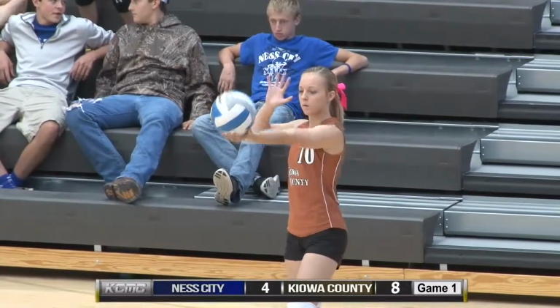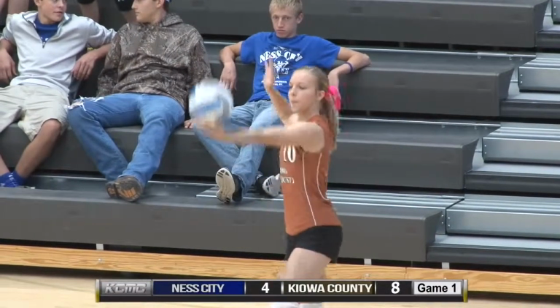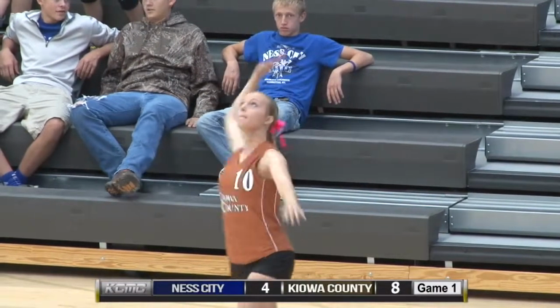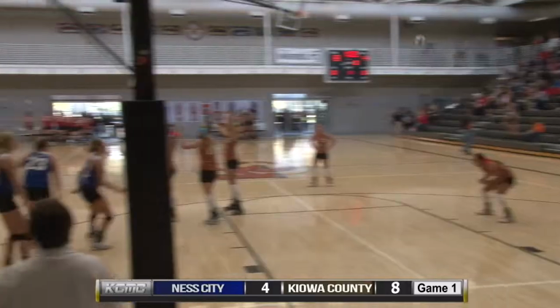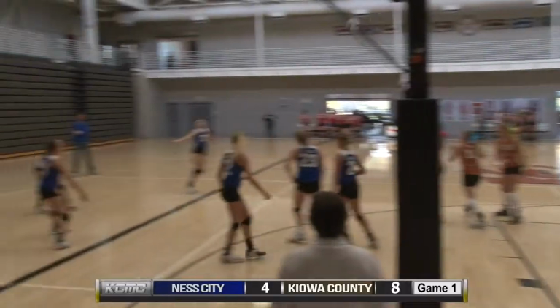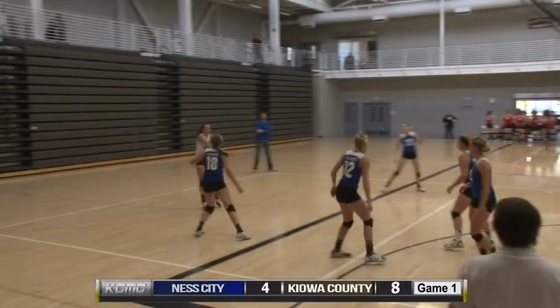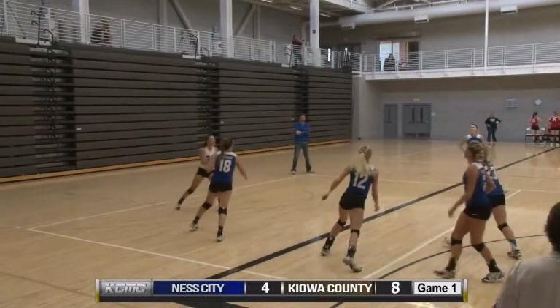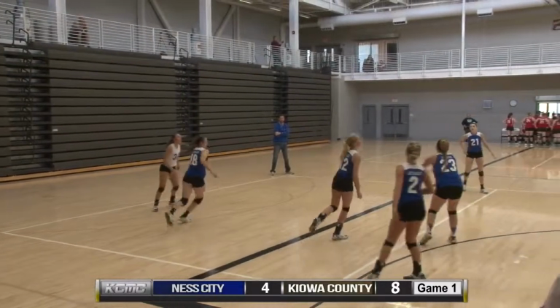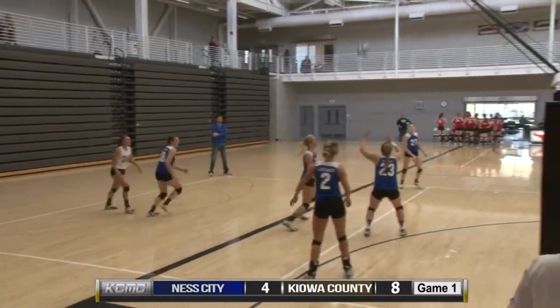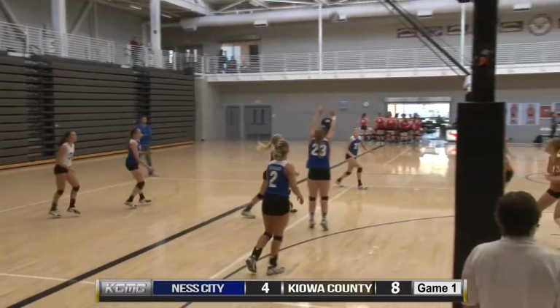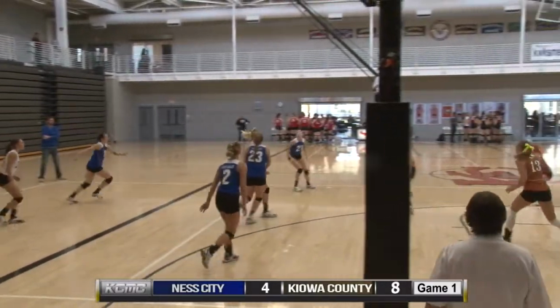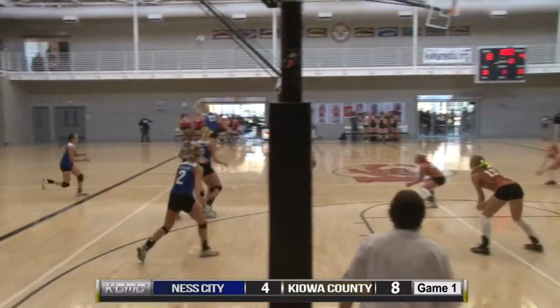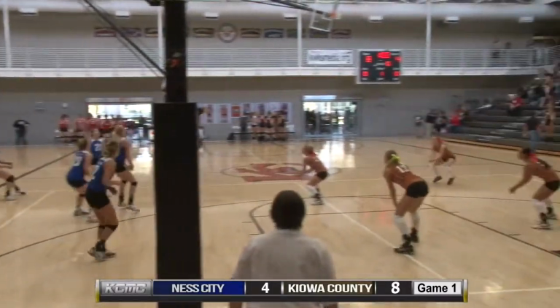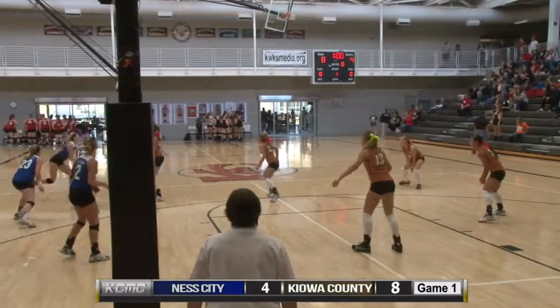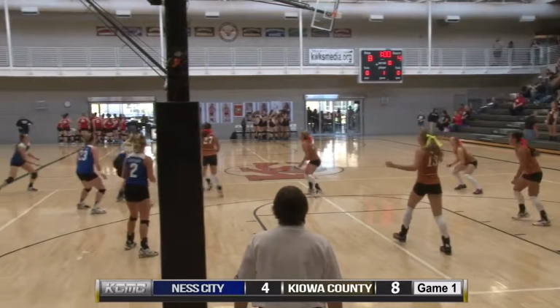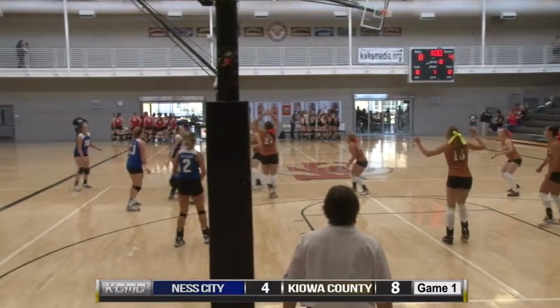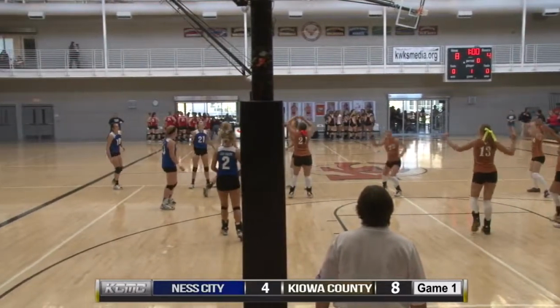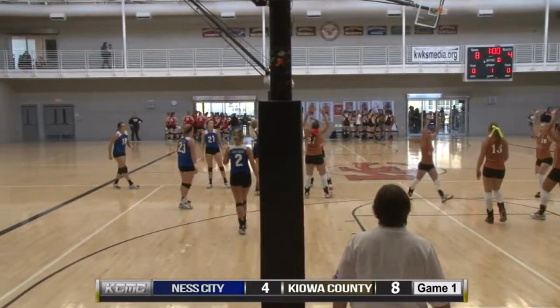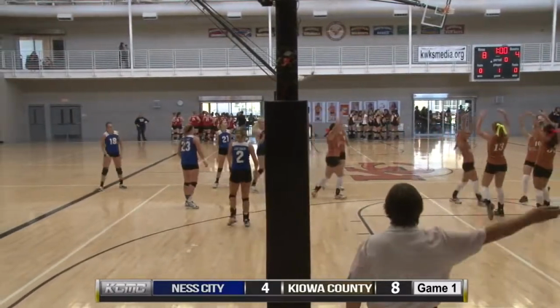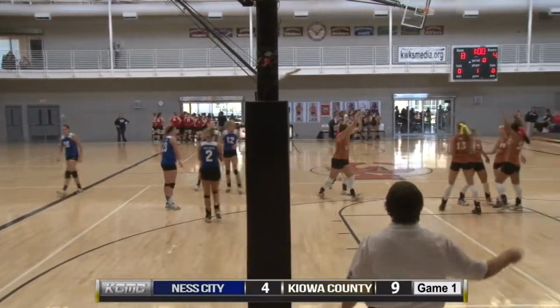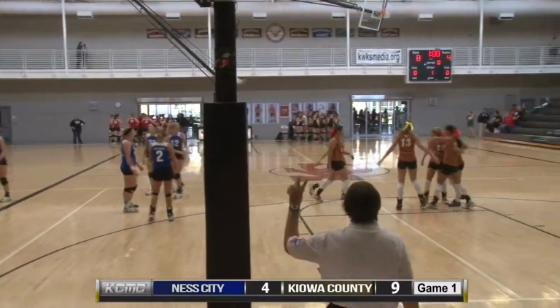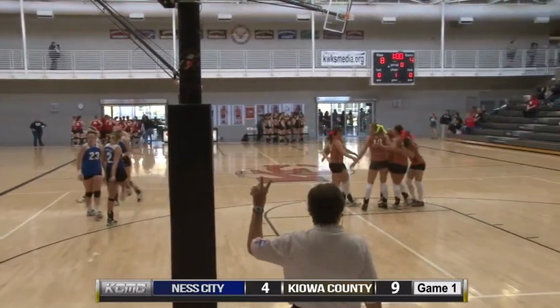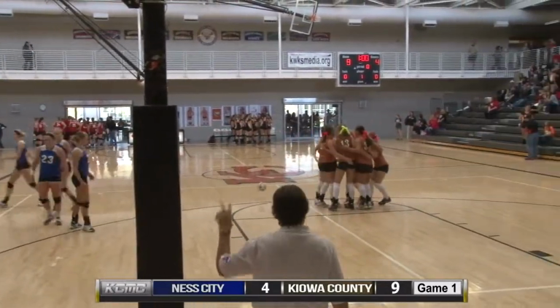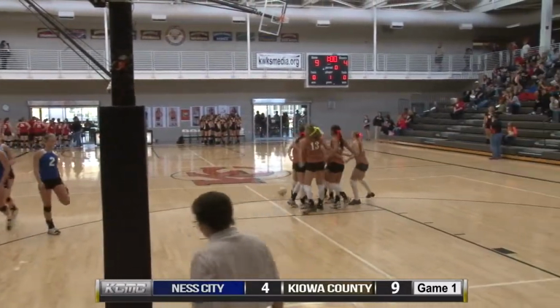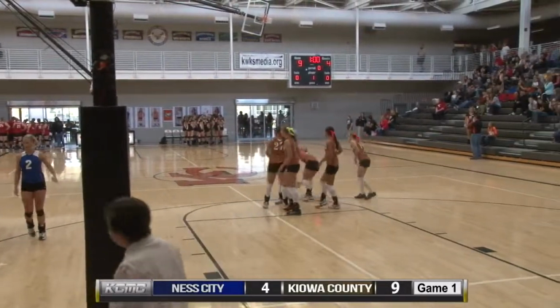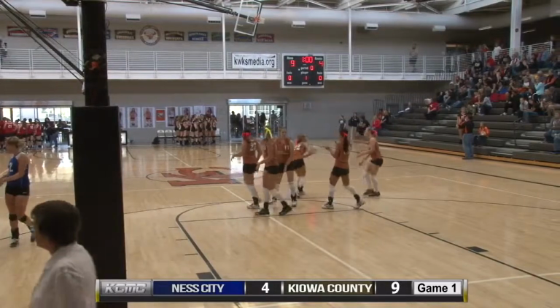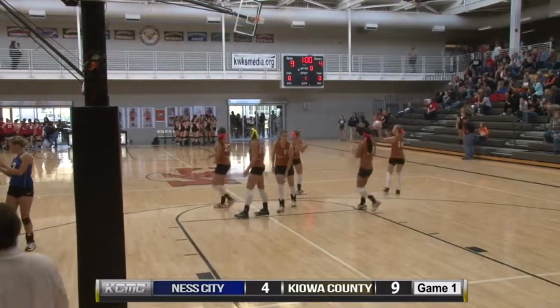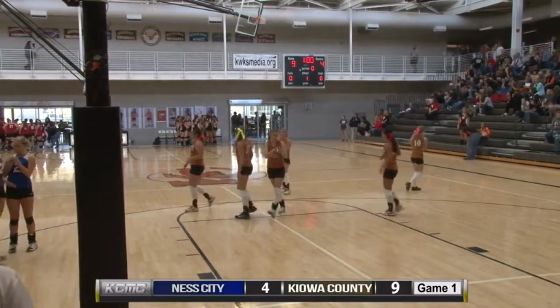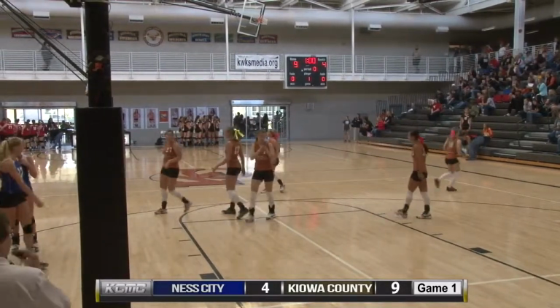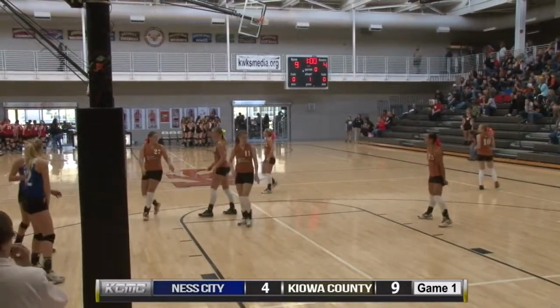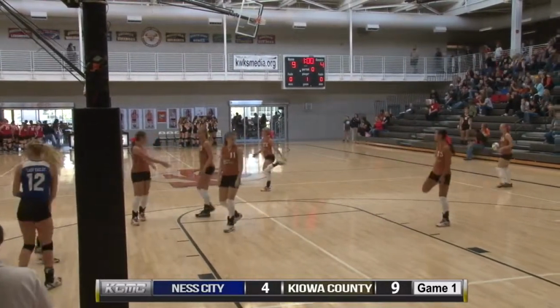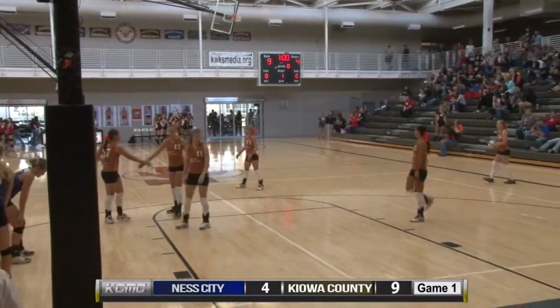What McKenzie has excelled in is not hitting straight into the blocker — that gives them the advantage. She hits it to the side and oftentimes it comes back on their own side. Another block from the Mavericks. 9-4 Mavericks.